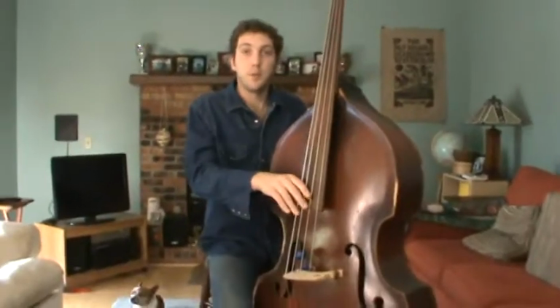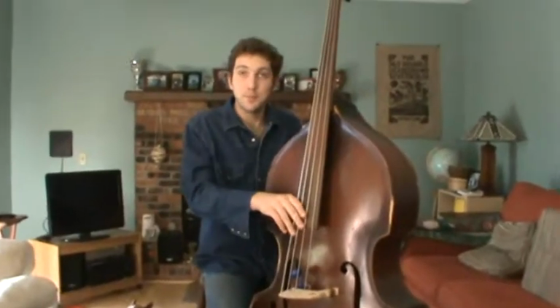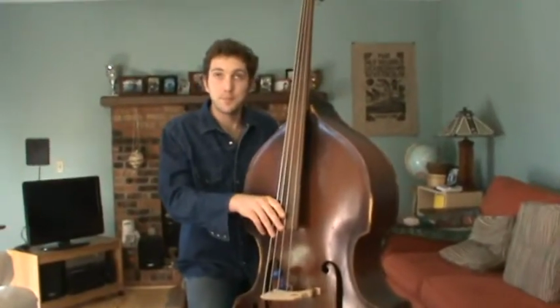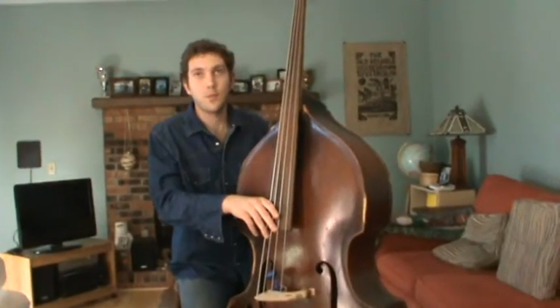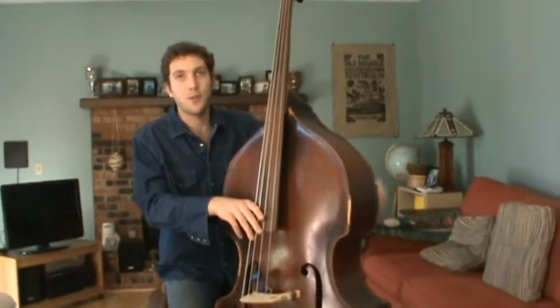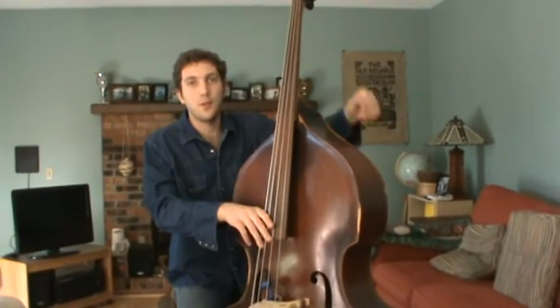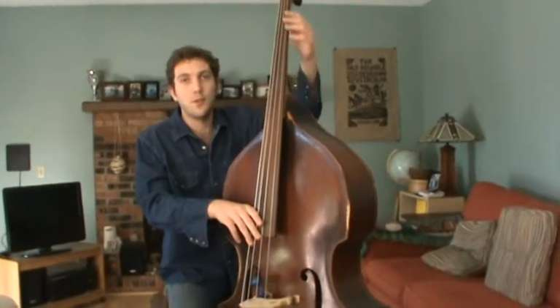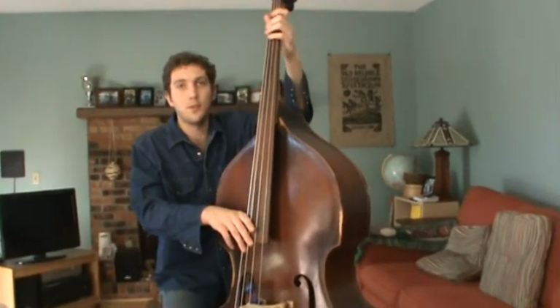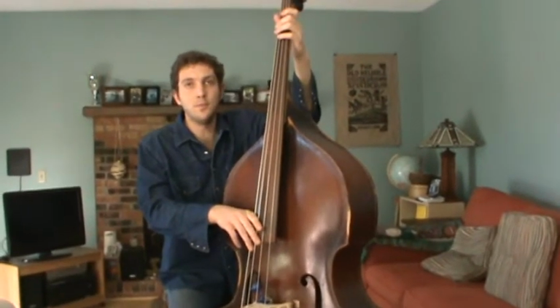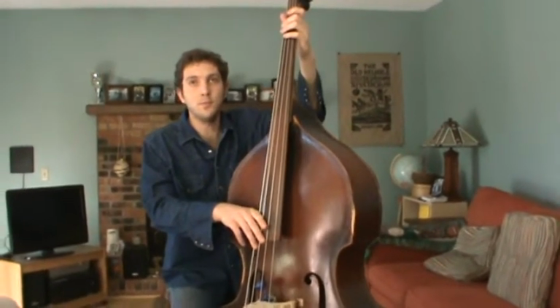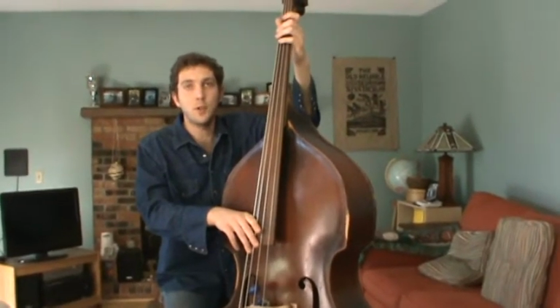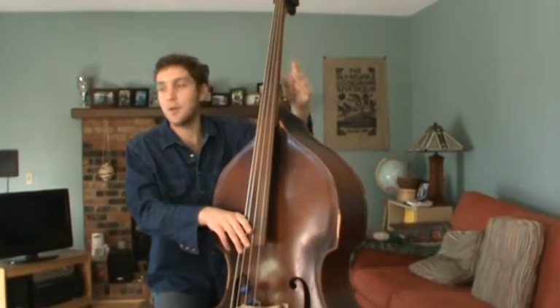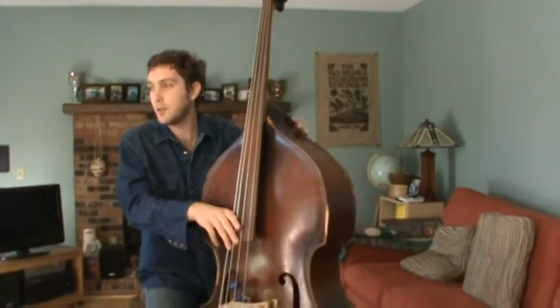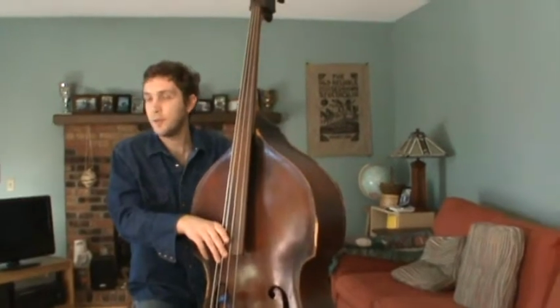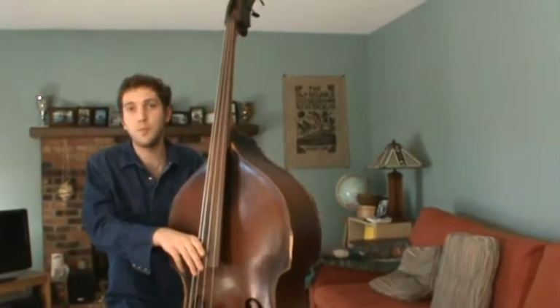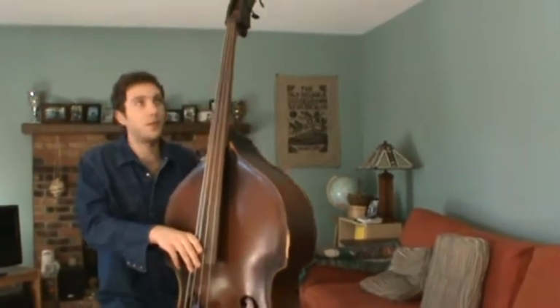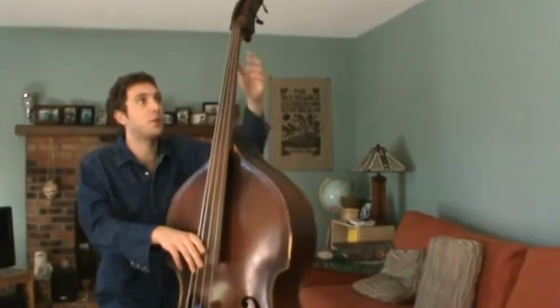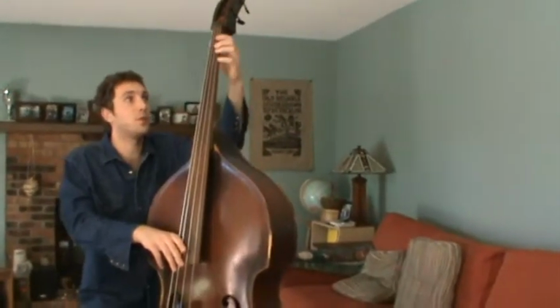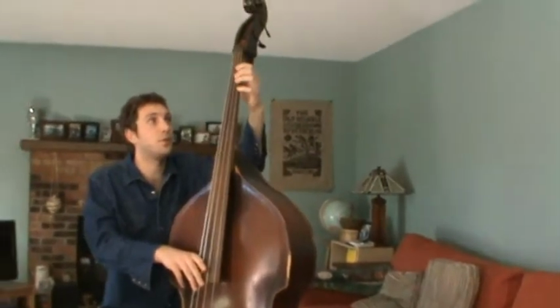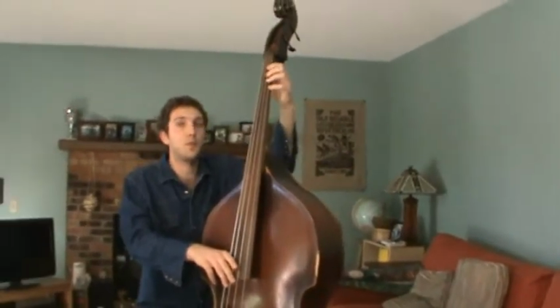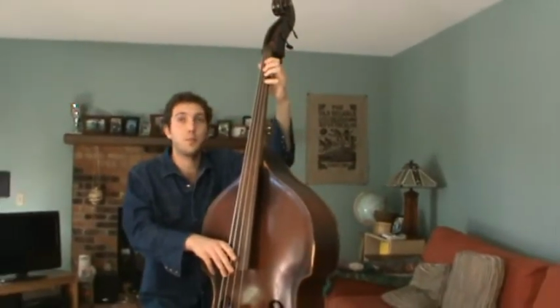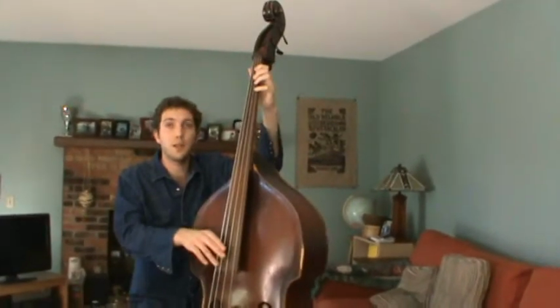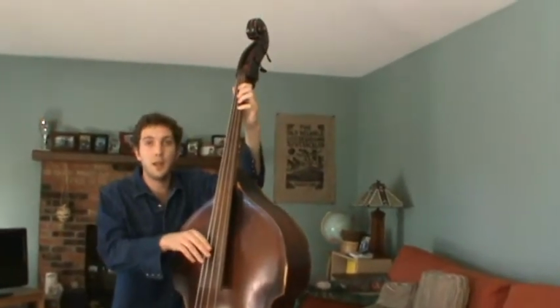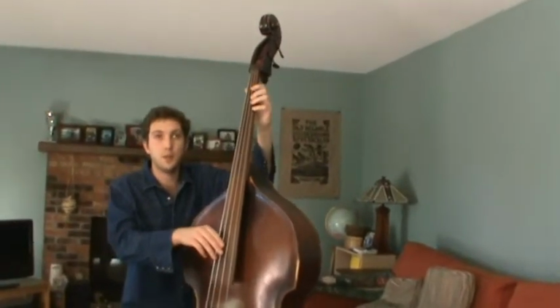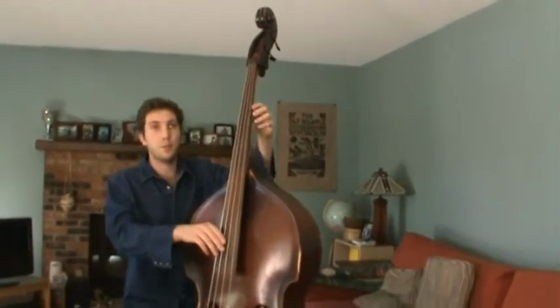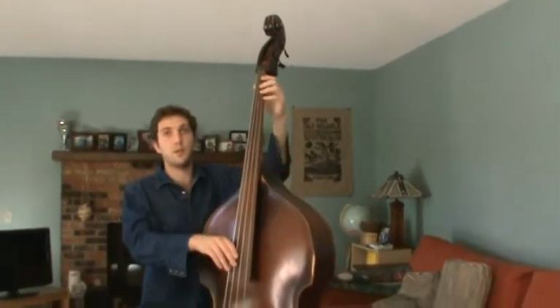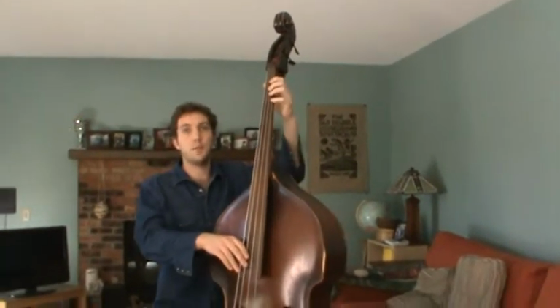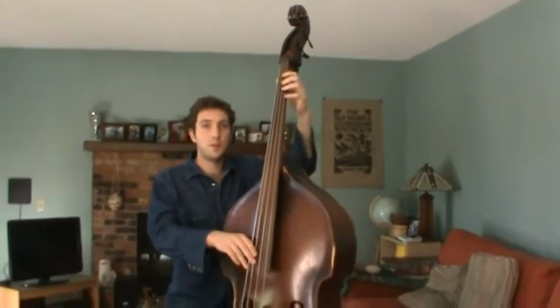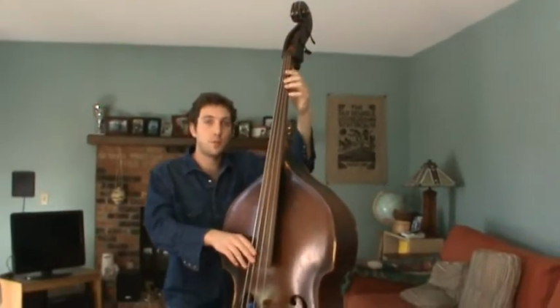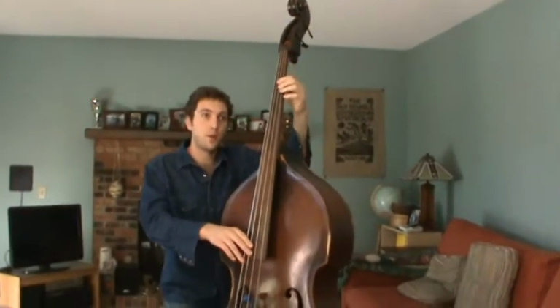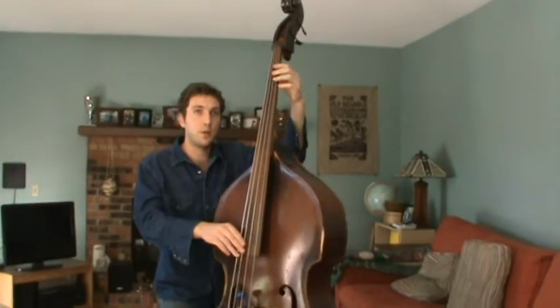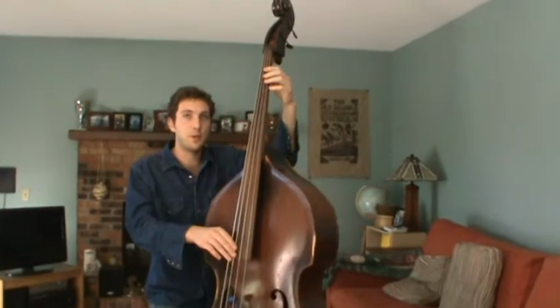Mom, you're already playing these fiddle tunes. Let's say you're playing an A, and you're playing at this tempo — this is something you already know how to do.